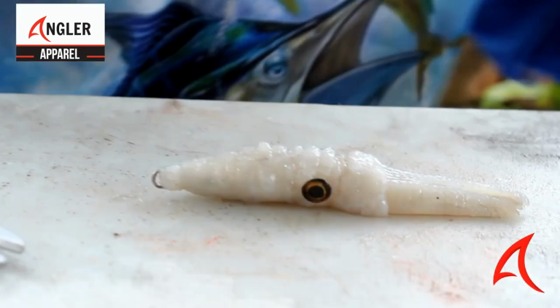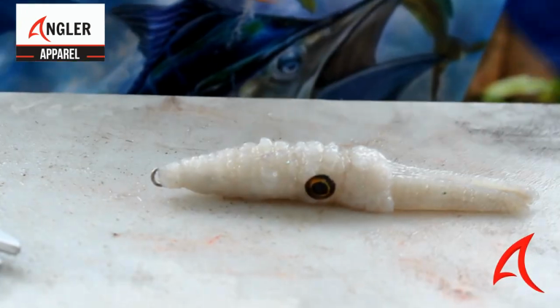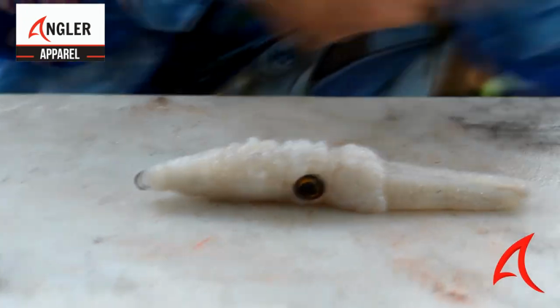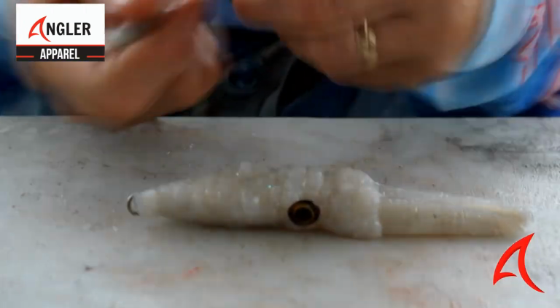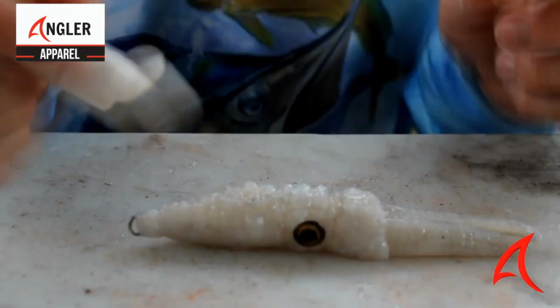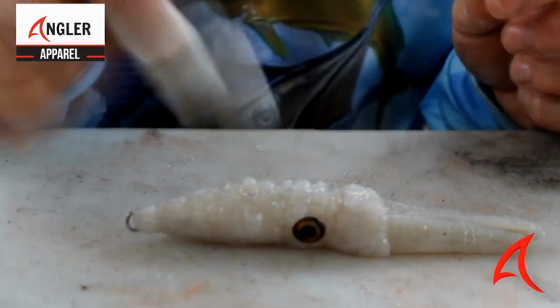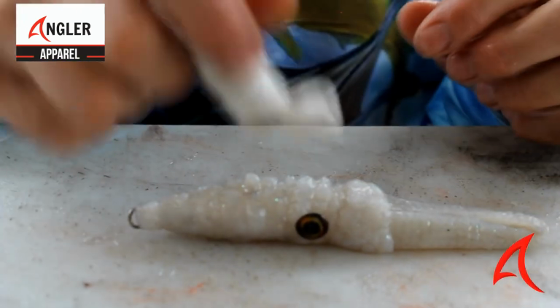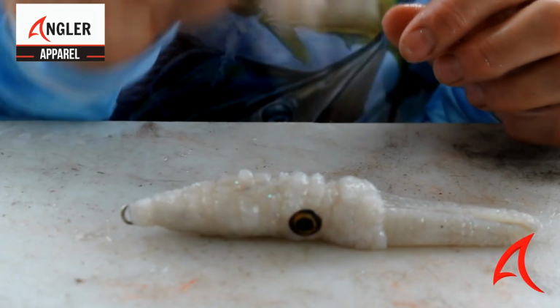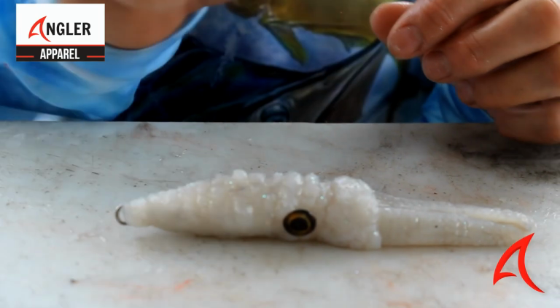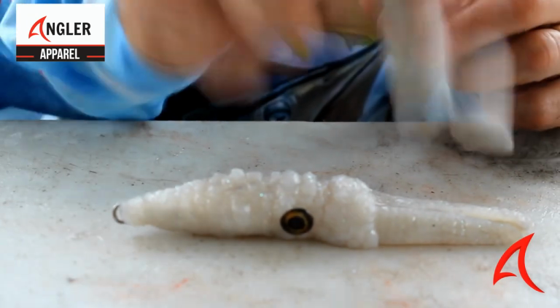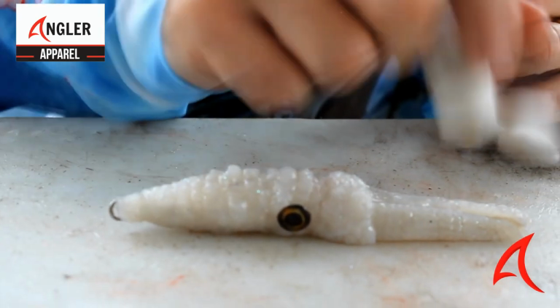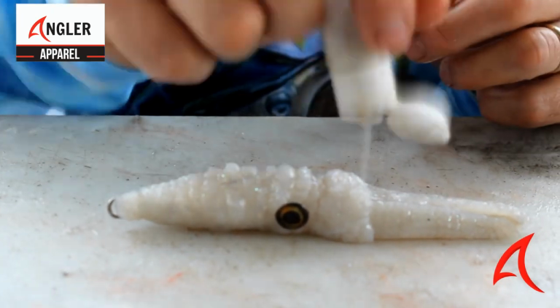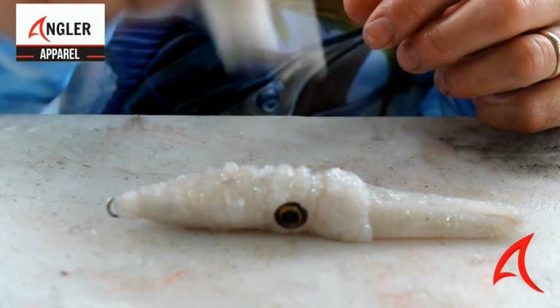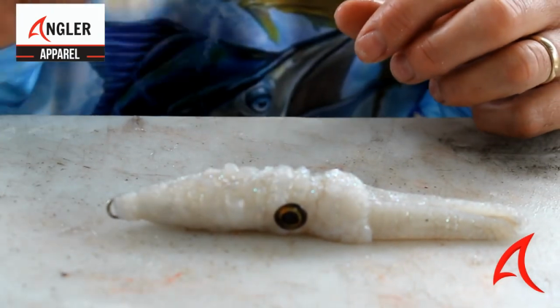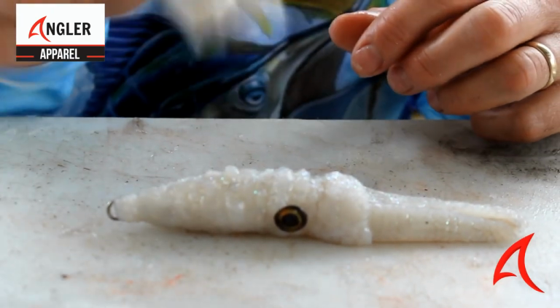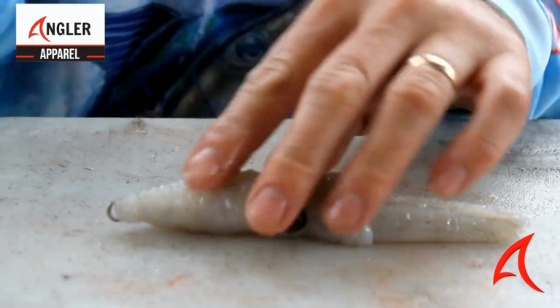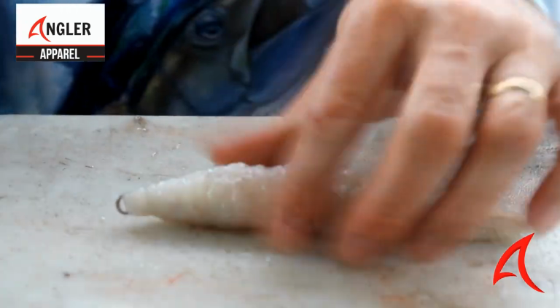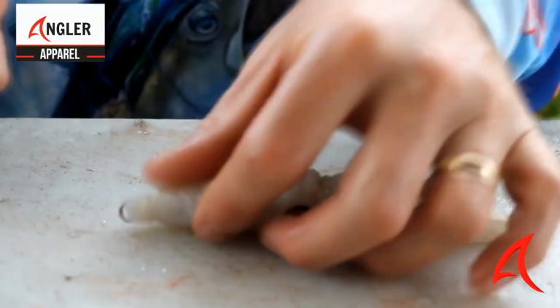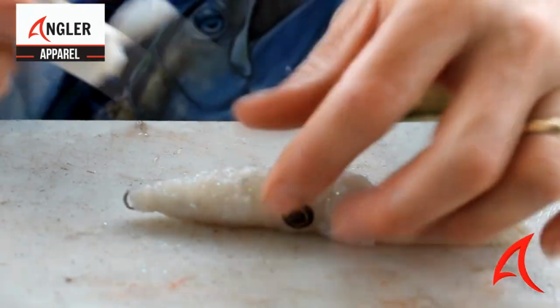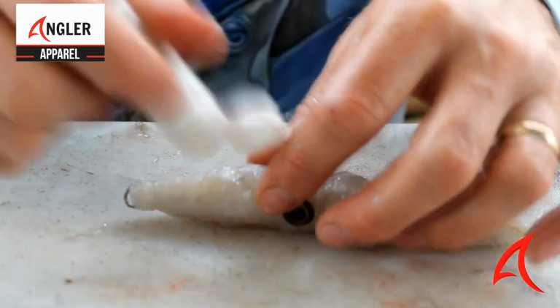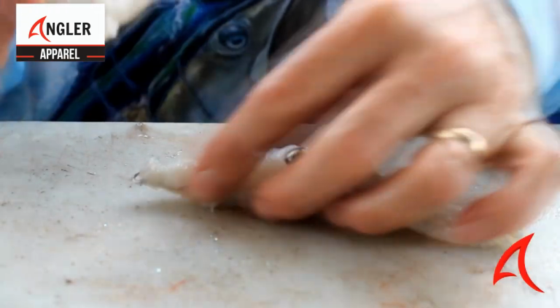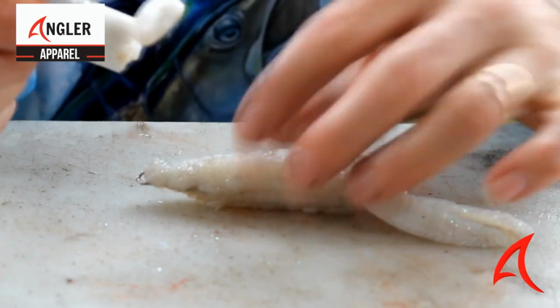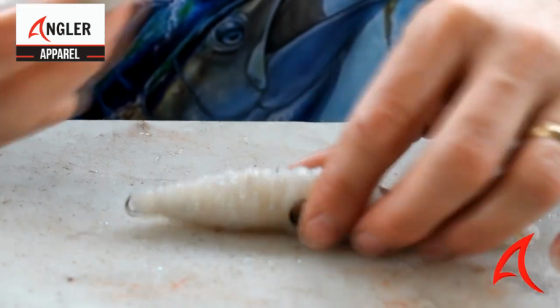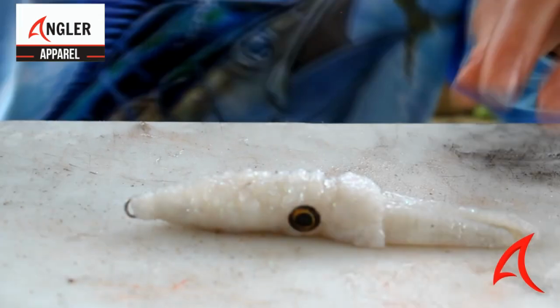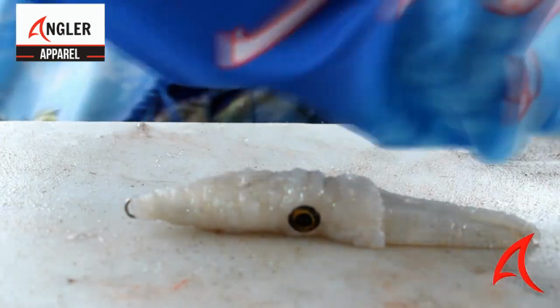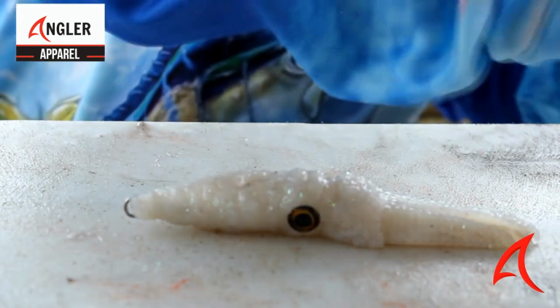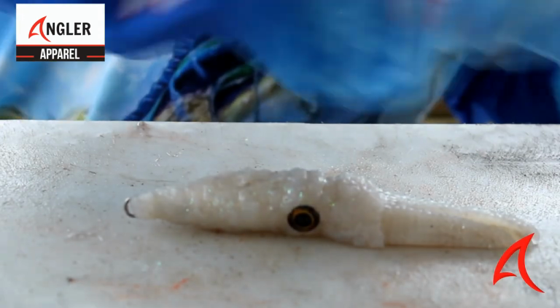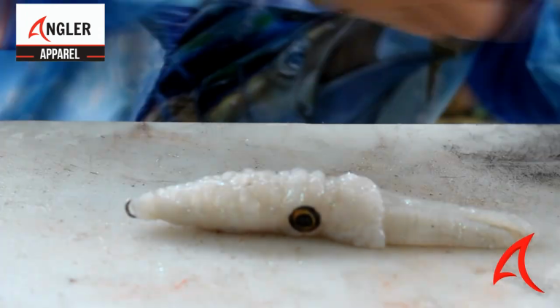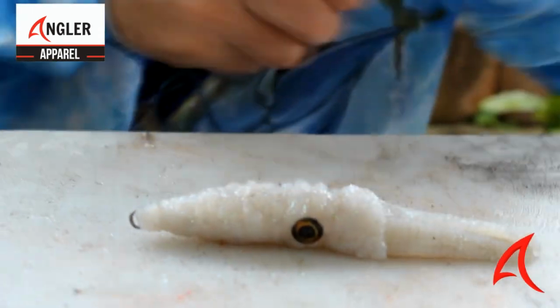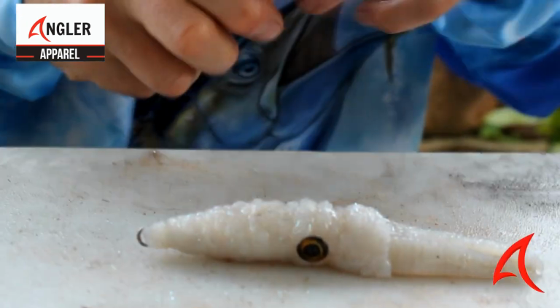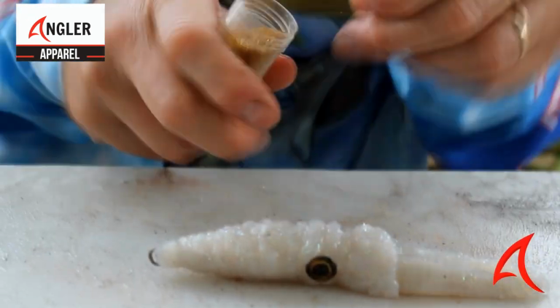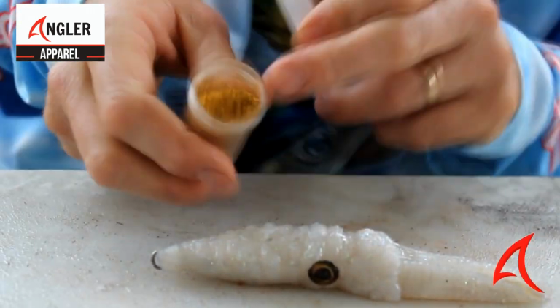I'm now going to add a little bit more glitter to it — give it a bit more oomph in the water. Rub it in quite nicely. And just to finish it off, give it a bit more colour.